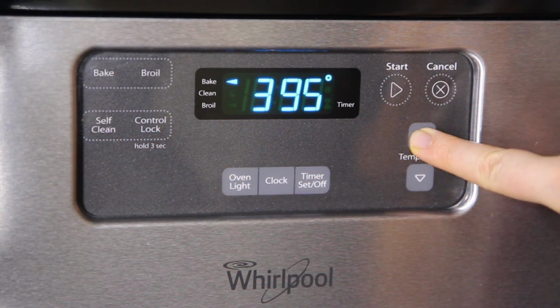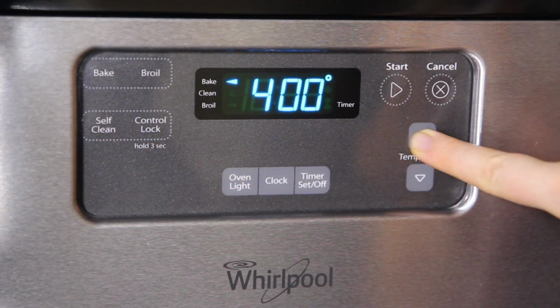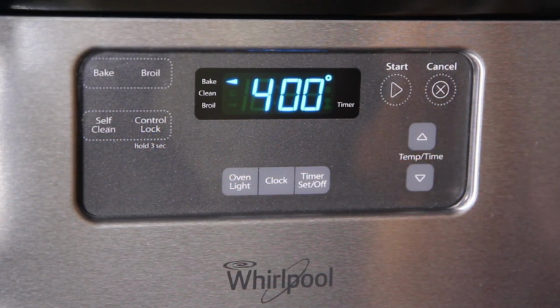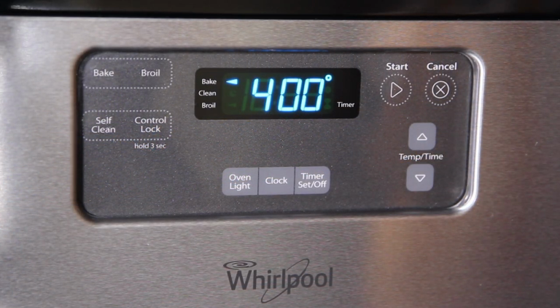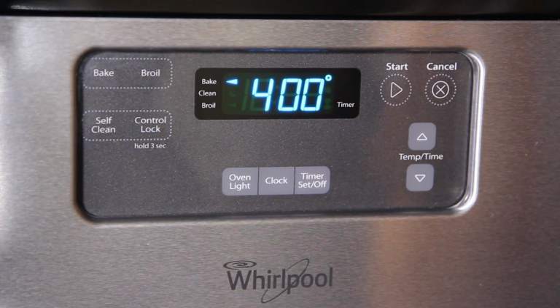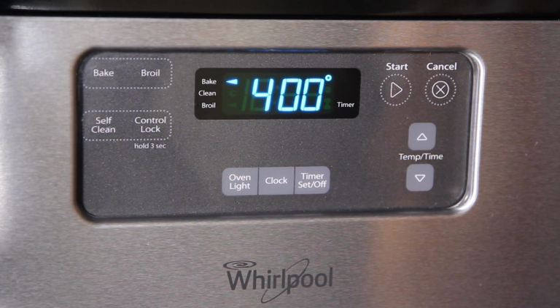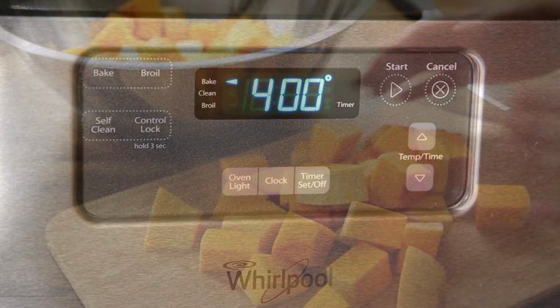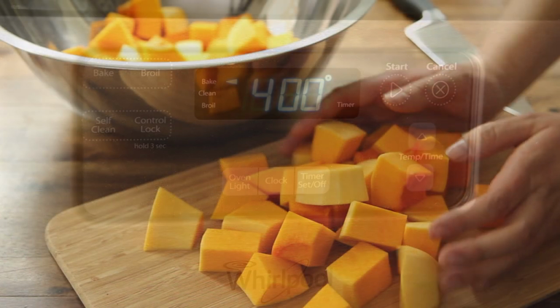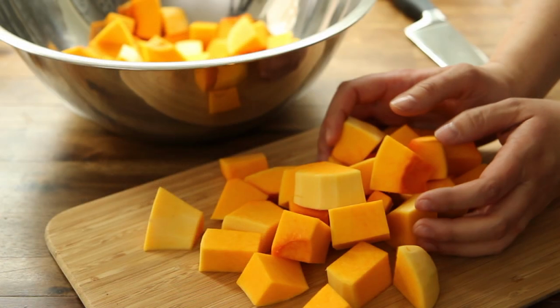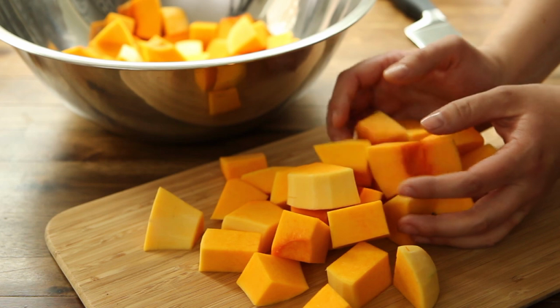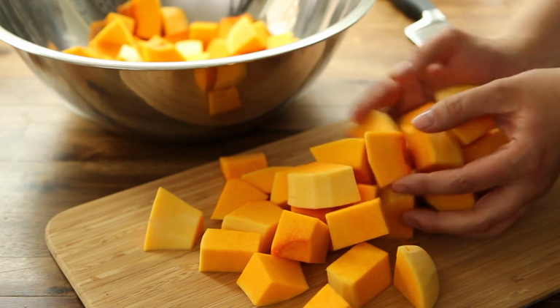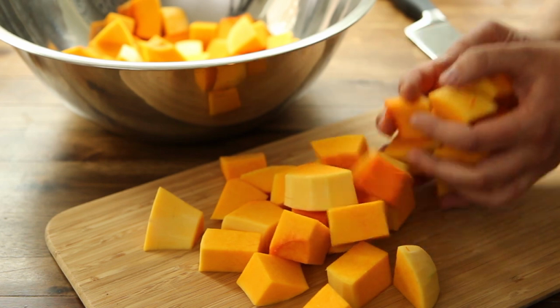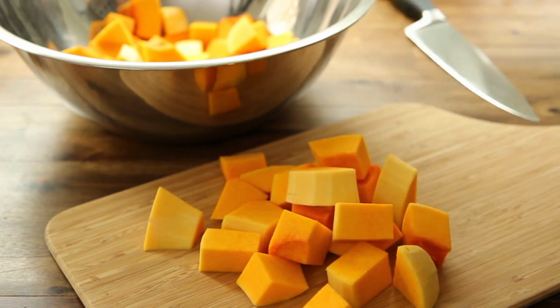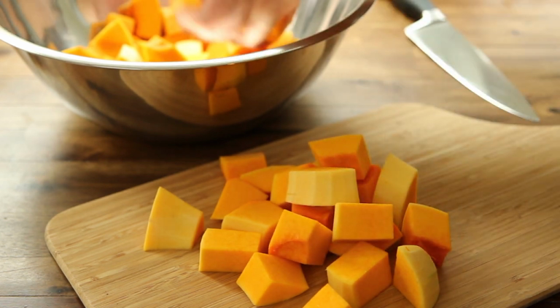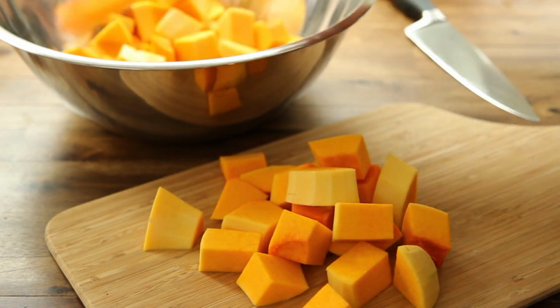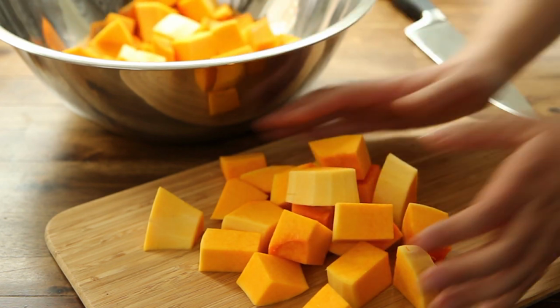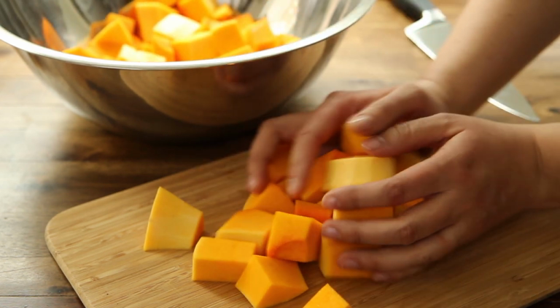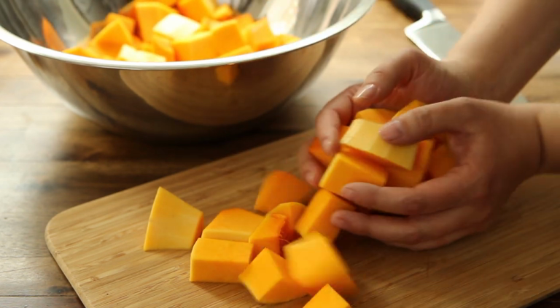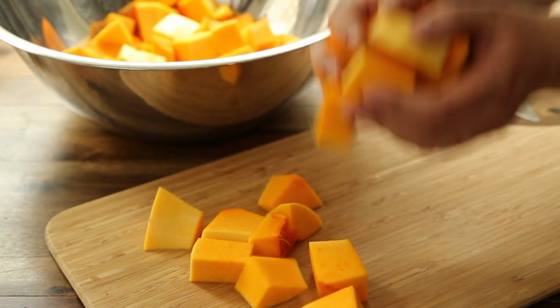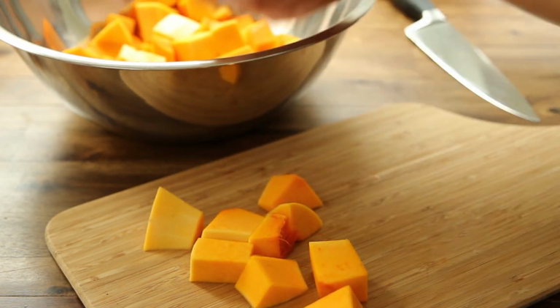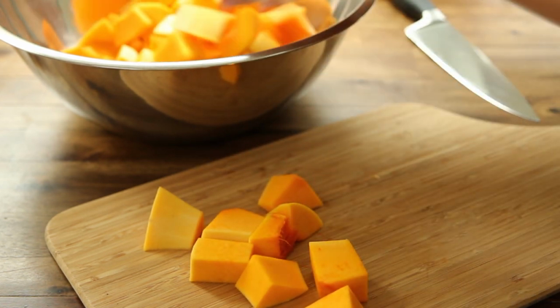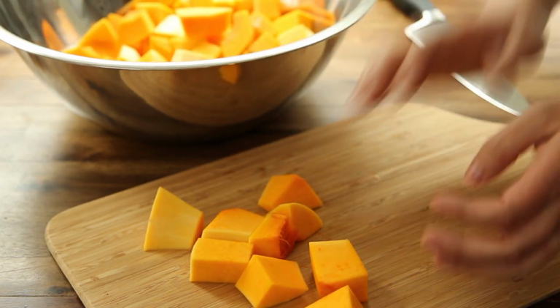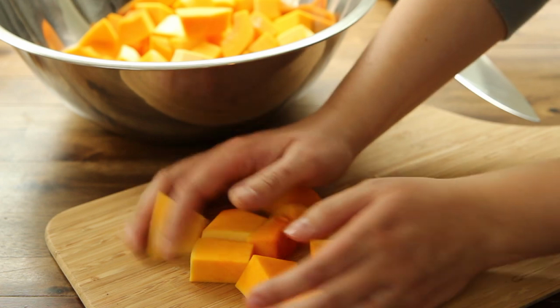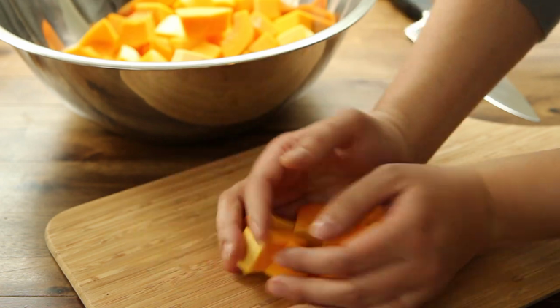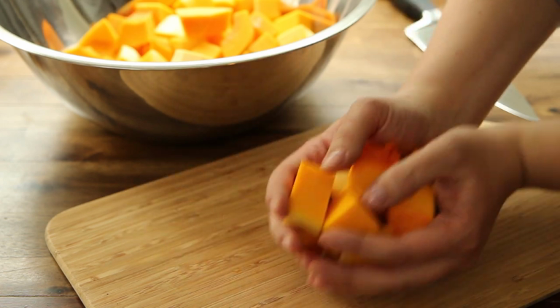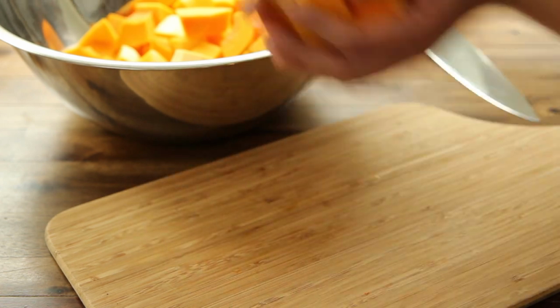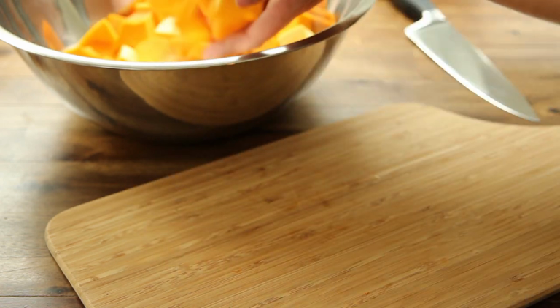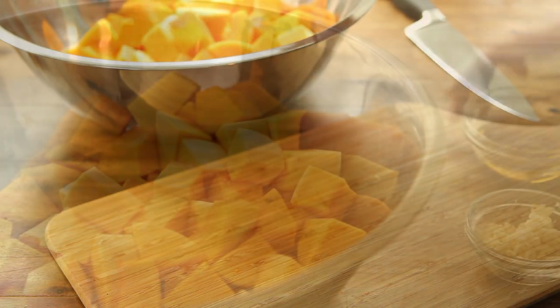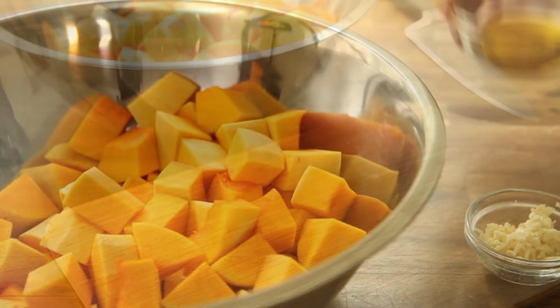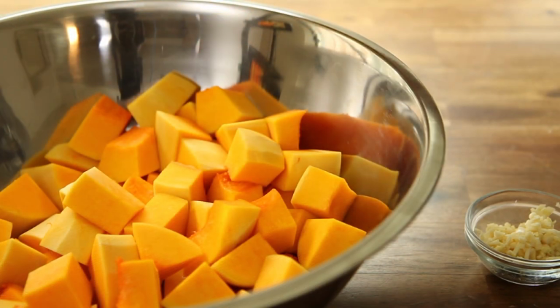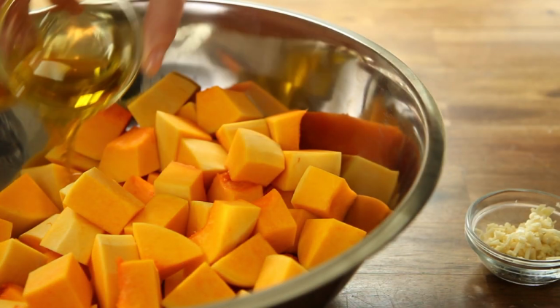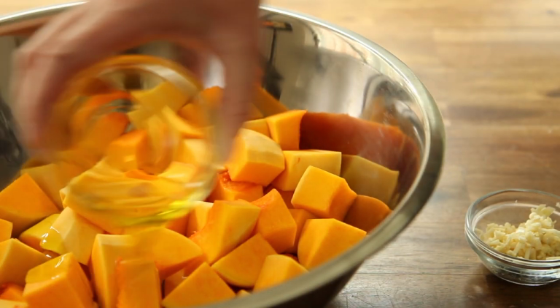We have one butternut squash that we've peeled, seeded, and cut into one-inch cubes. To save on time, check your grocery store for already peeled and cubed squash. Add 2 tablespoons of olive oil and 2 minced cloves of garlic to the squash.